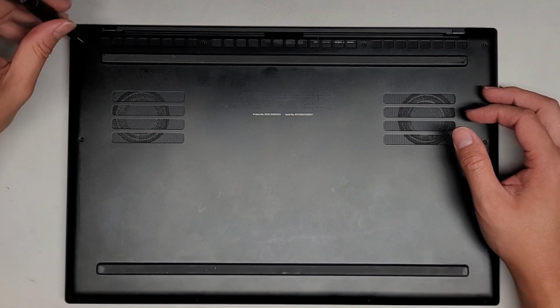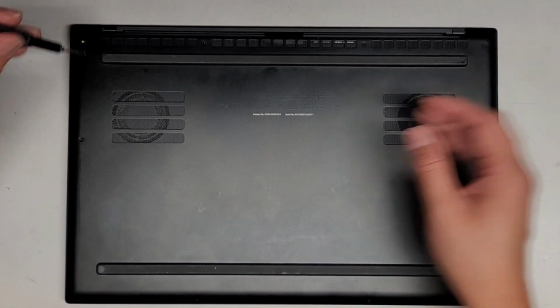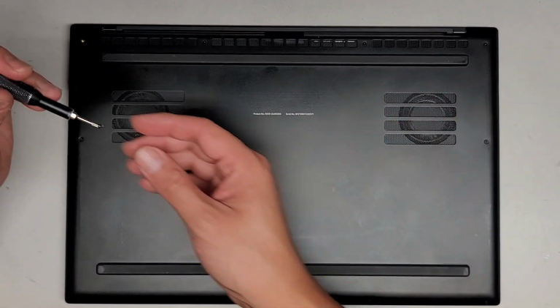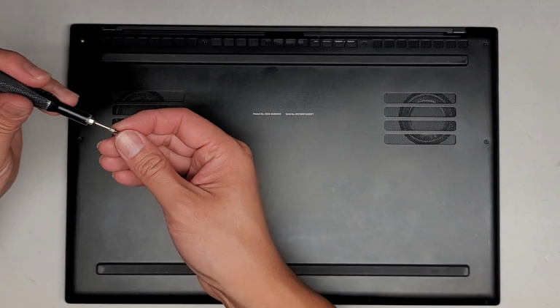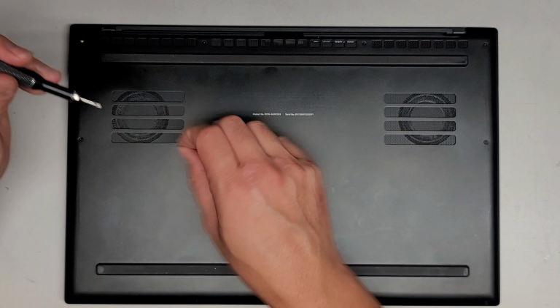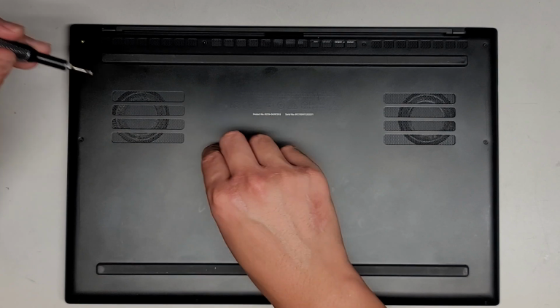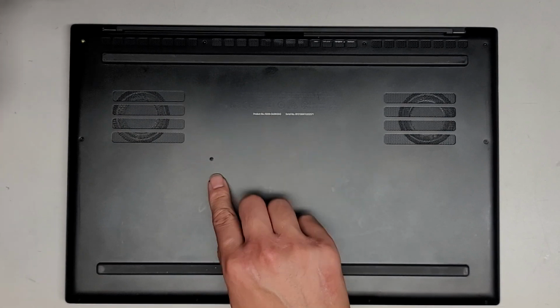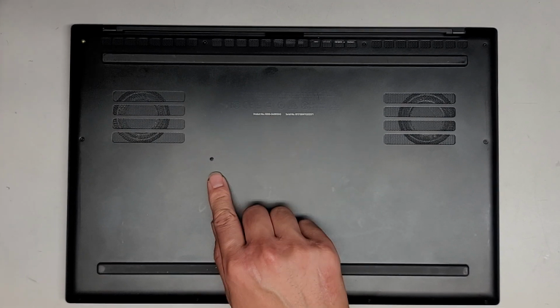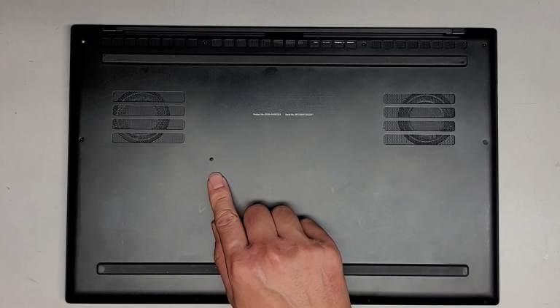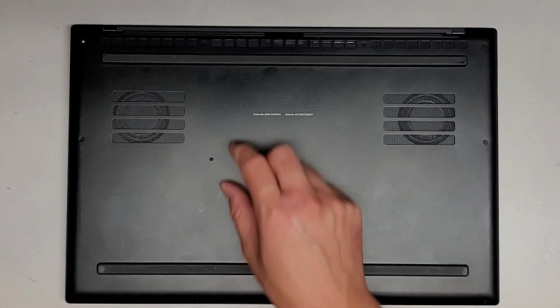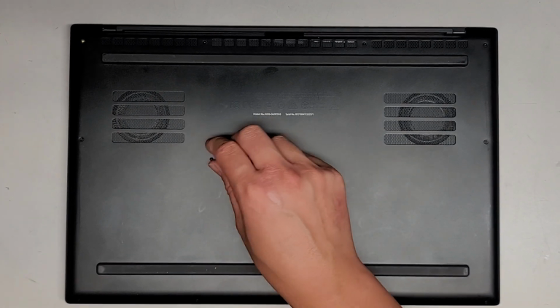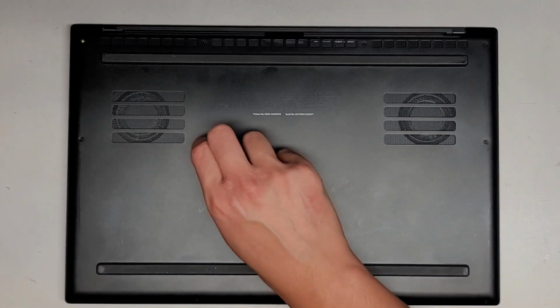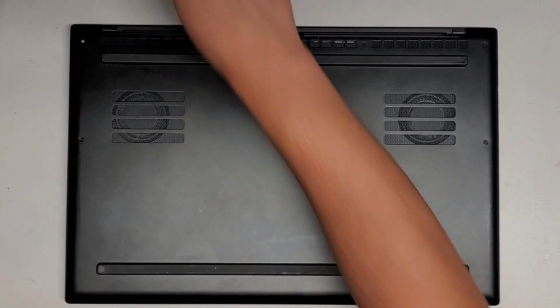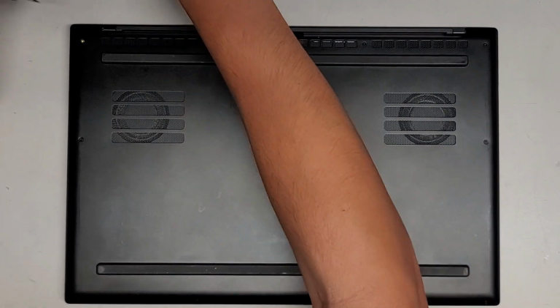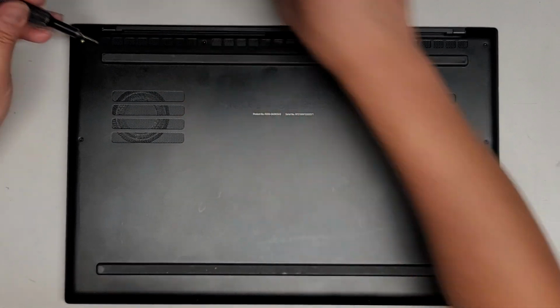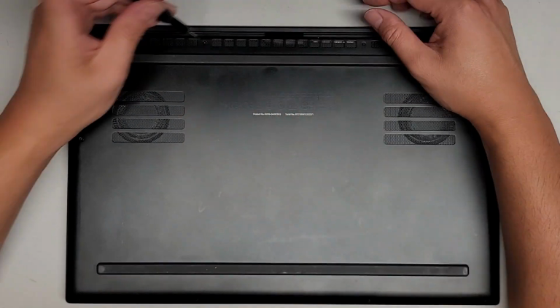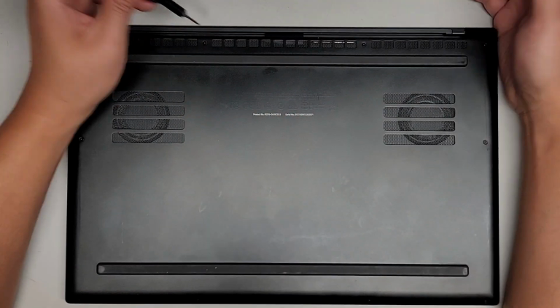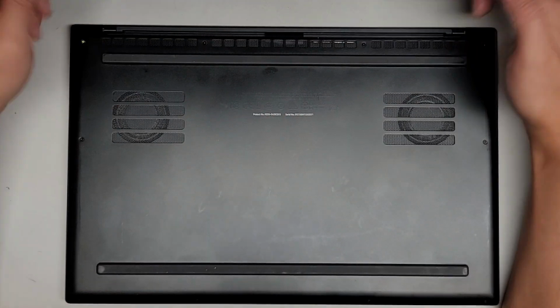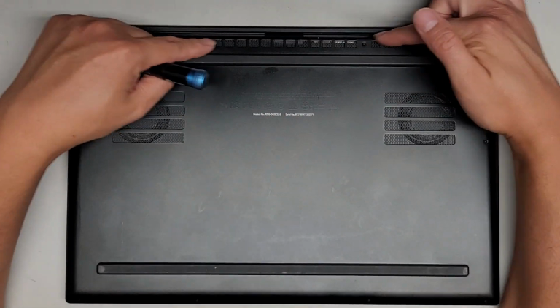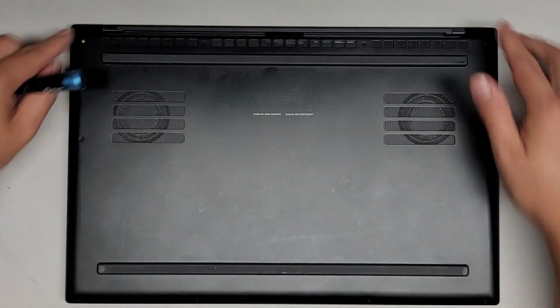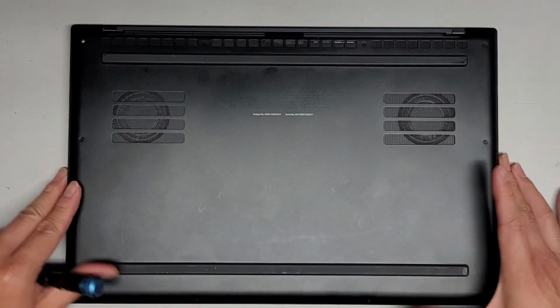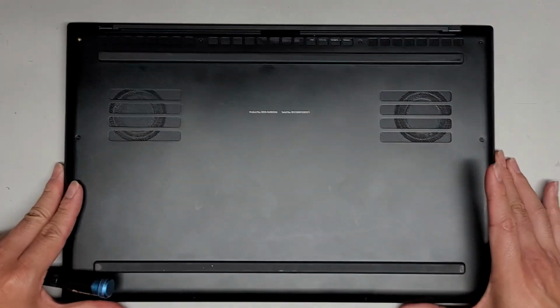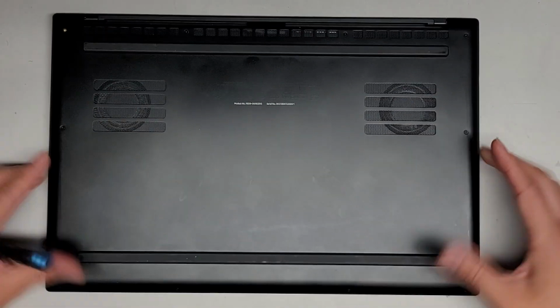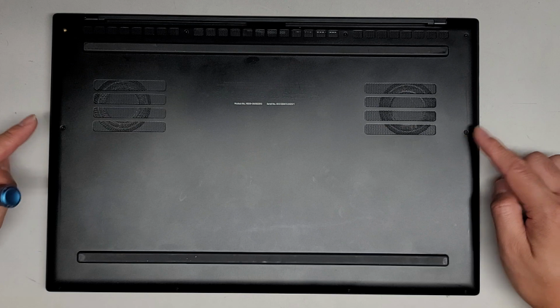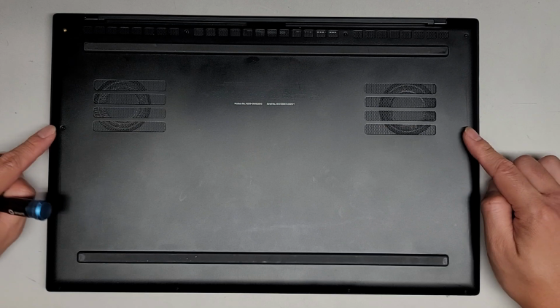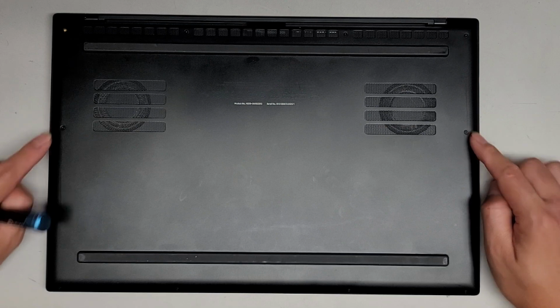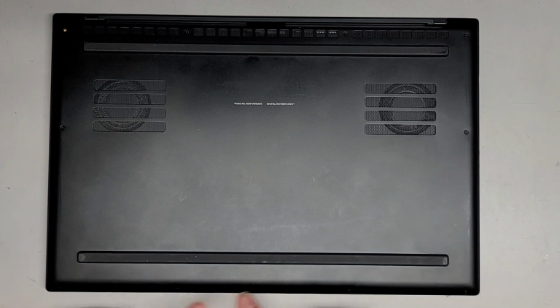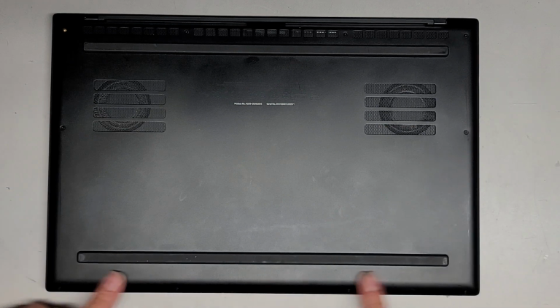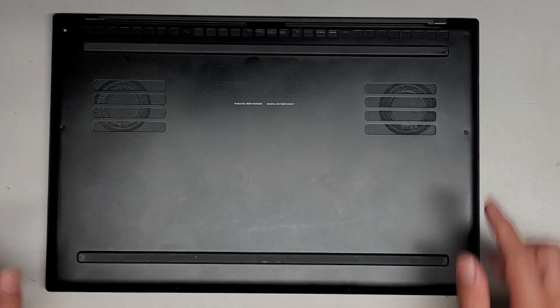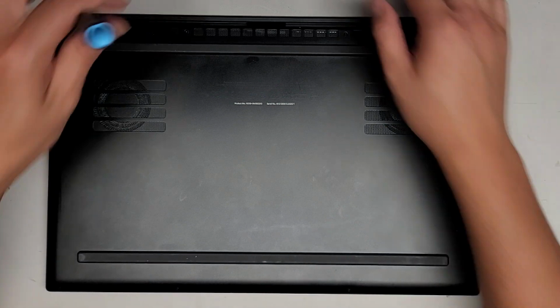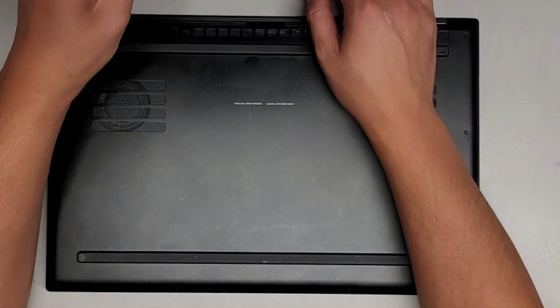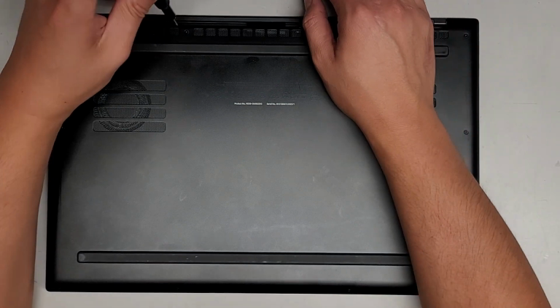The way I do that is I put them flat side down on my desk in the pattern I remove them. We got four there, one on either side, and then four more down here.